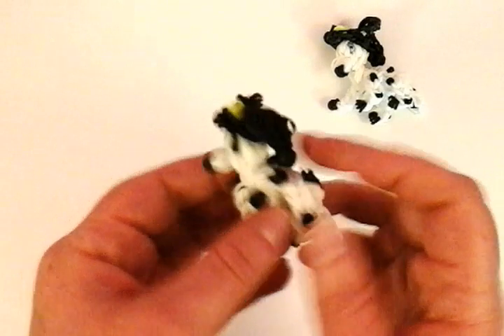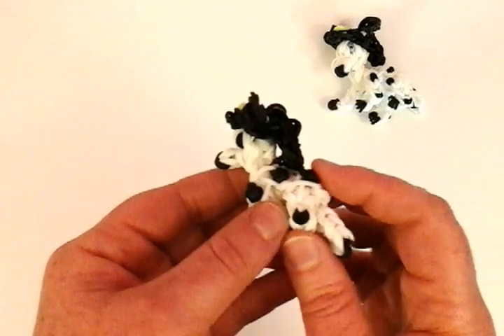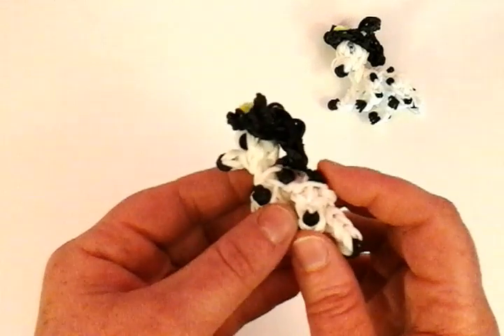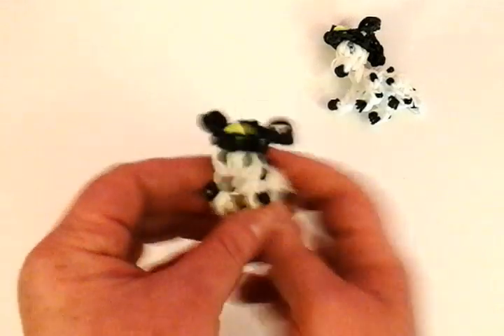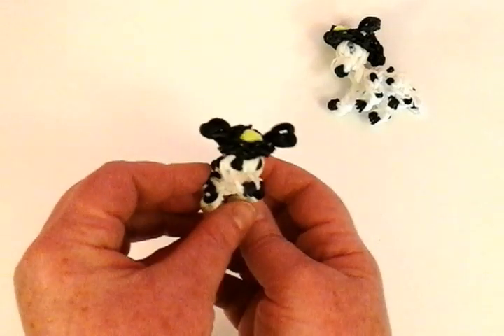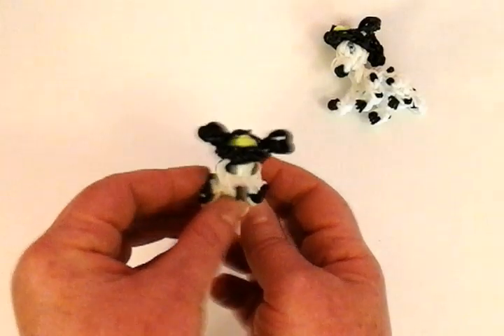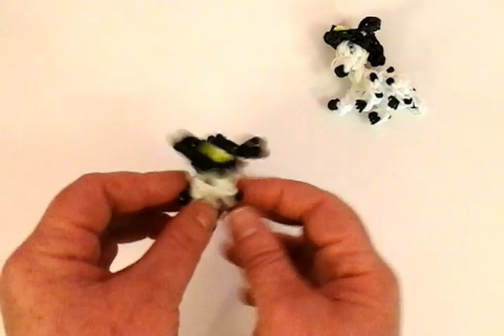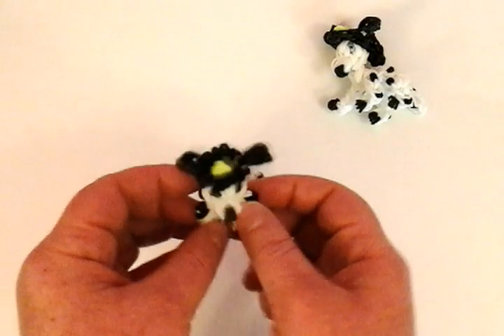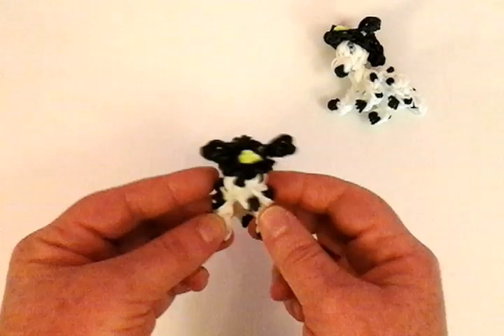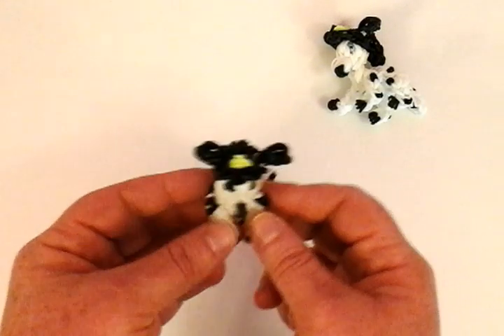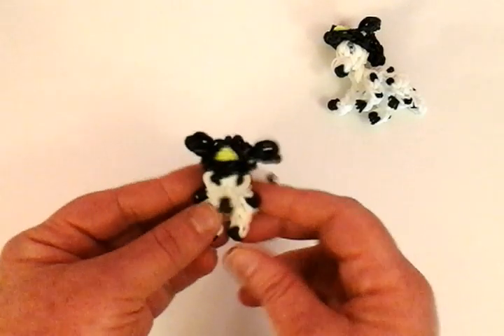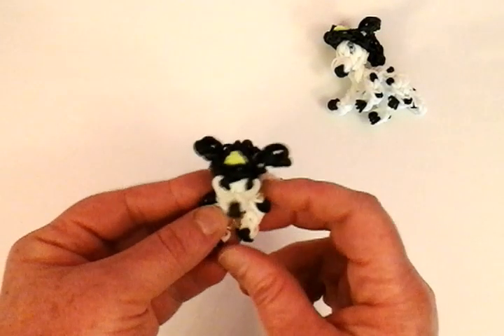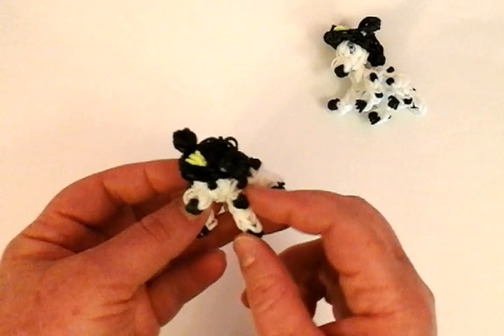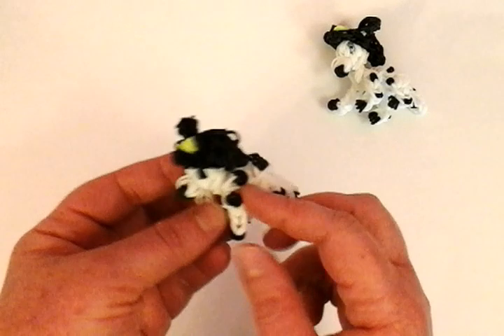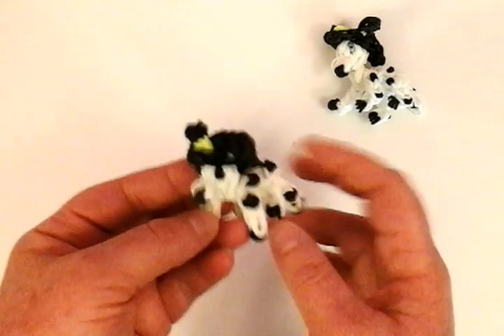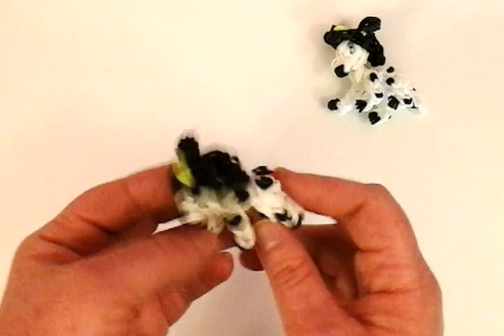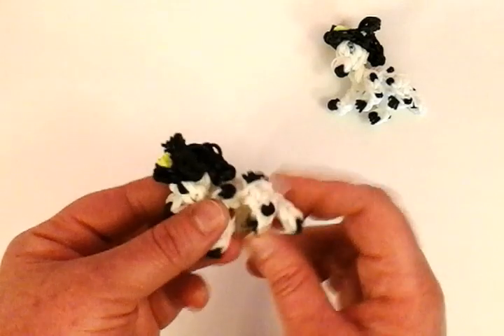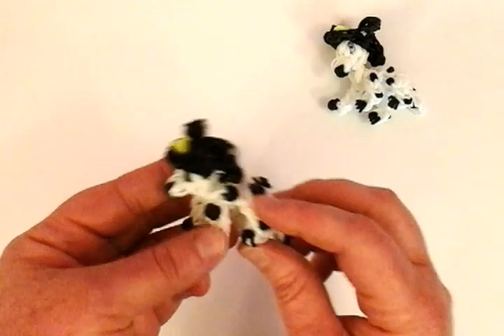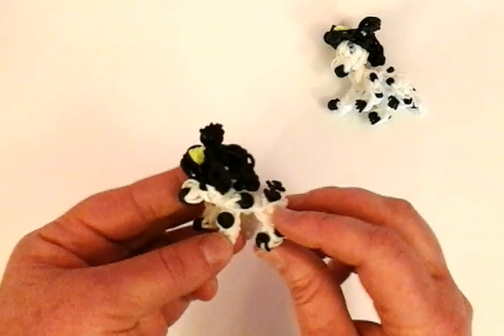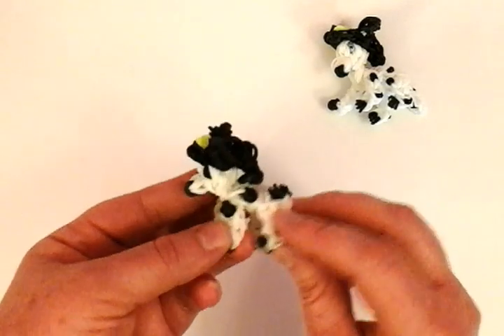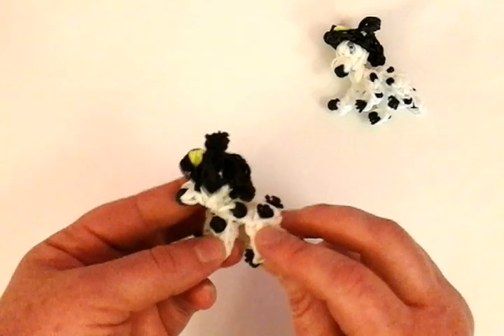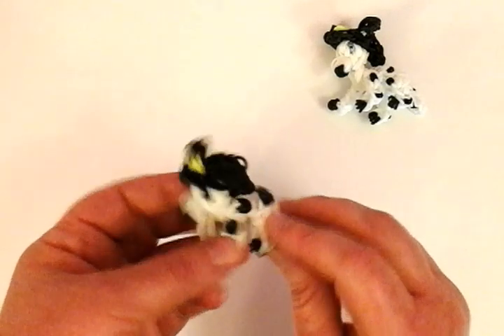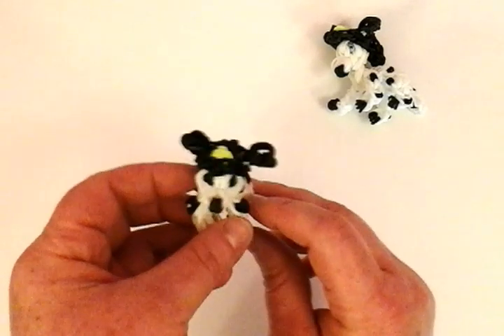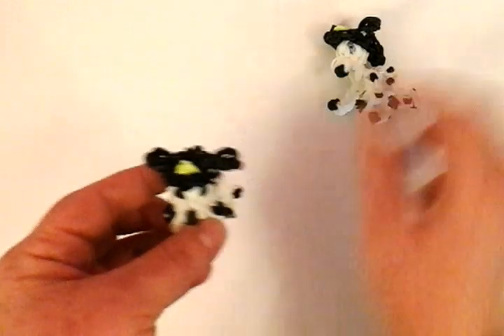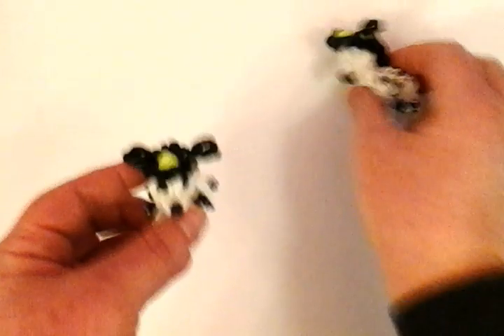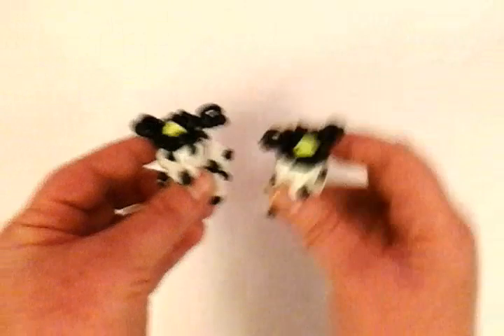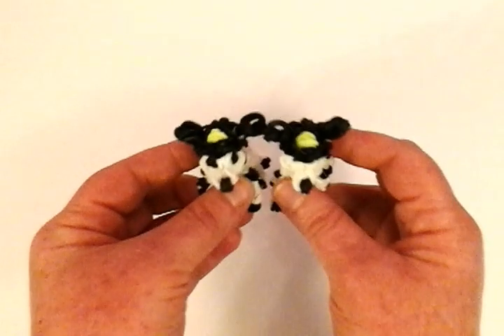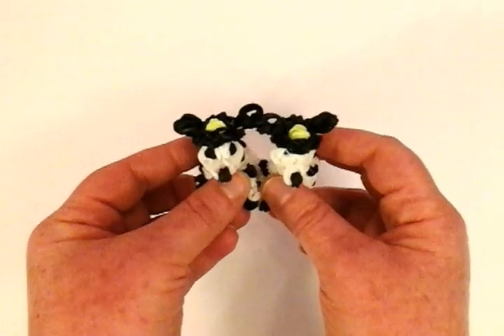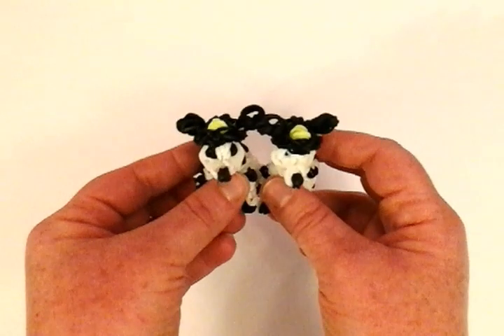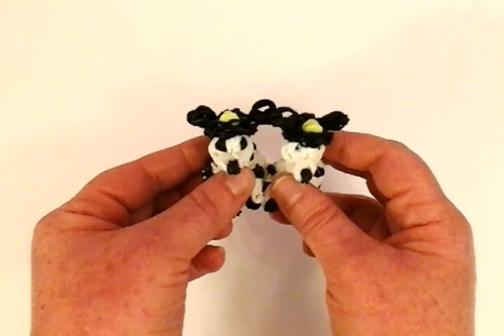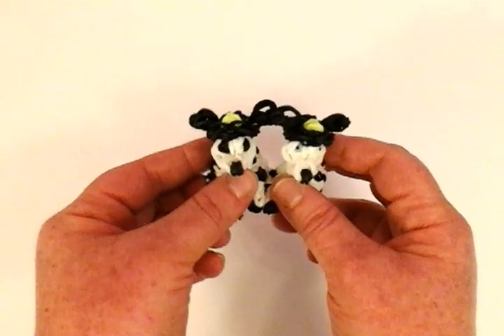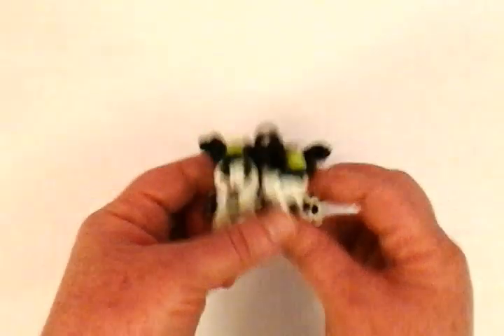I hope you like this tutorial — I really like how this helmet came out. If you want to make the Dalmatian, come back to my channel, I have a Dalmatian tutorial. Please subscribe. Bye!